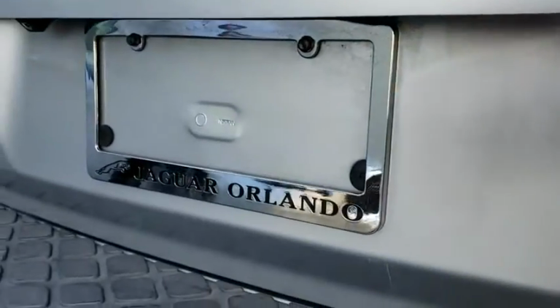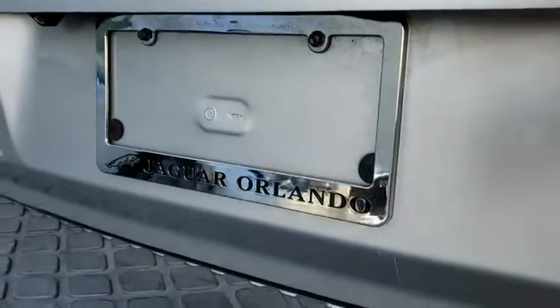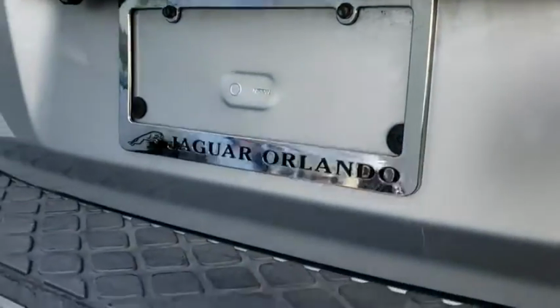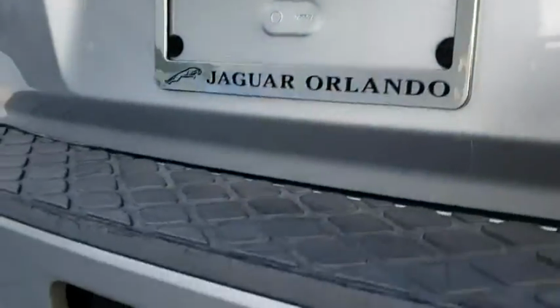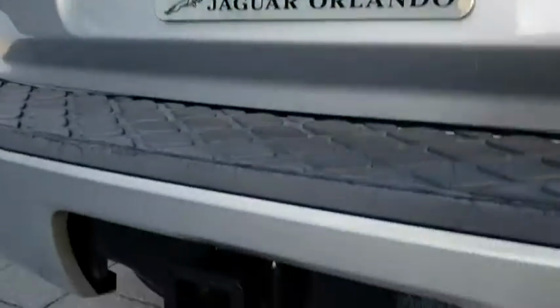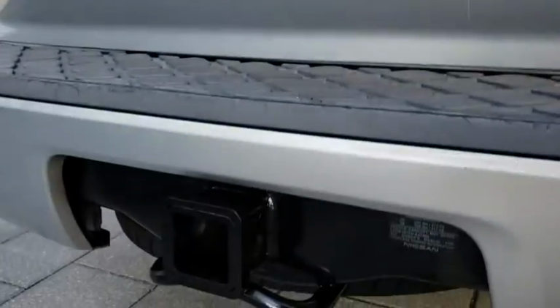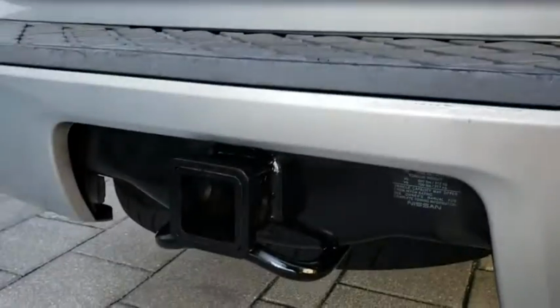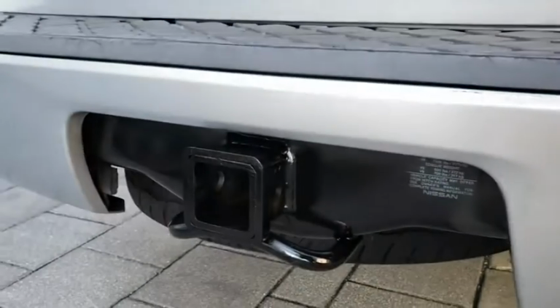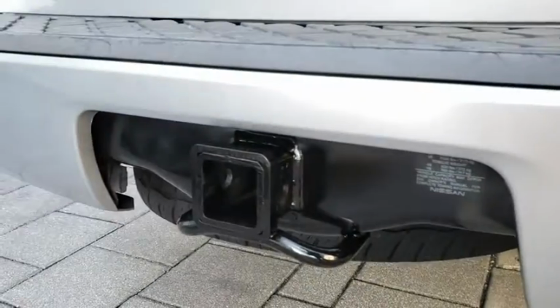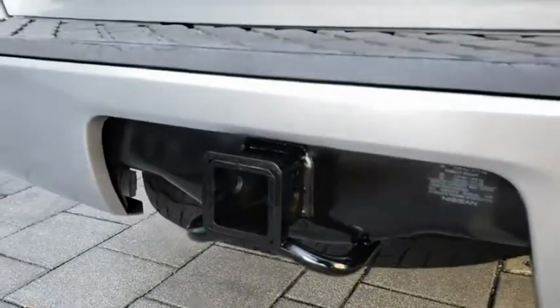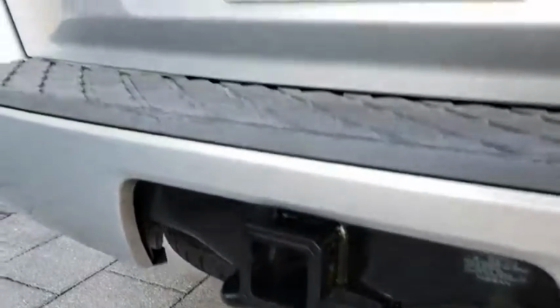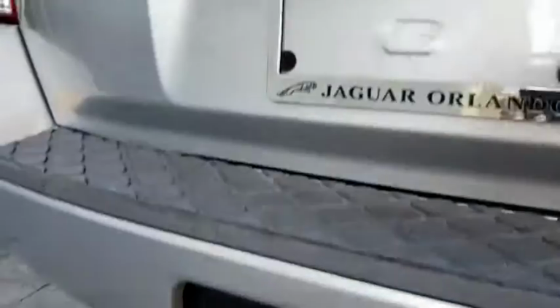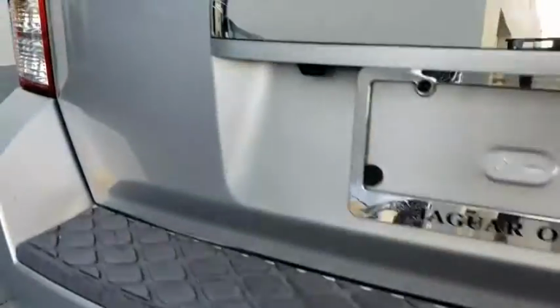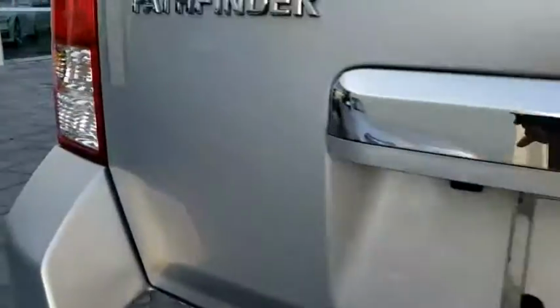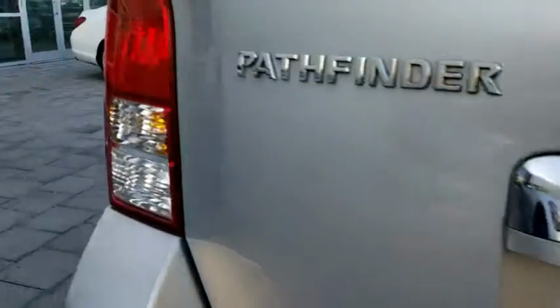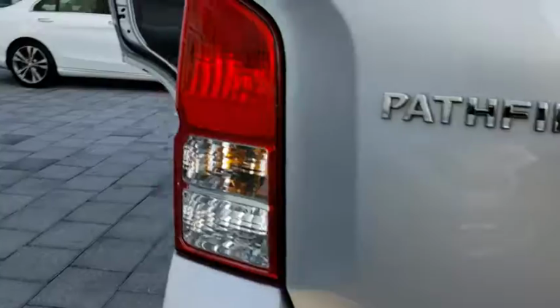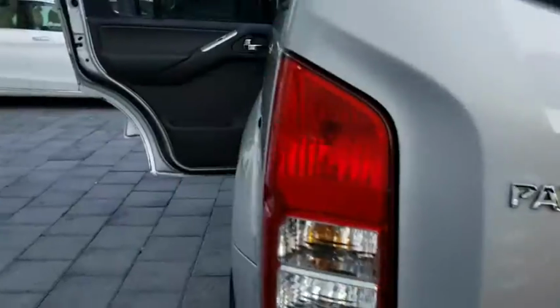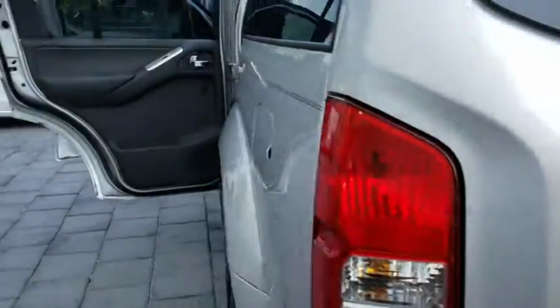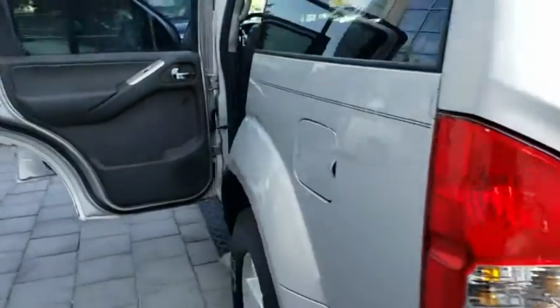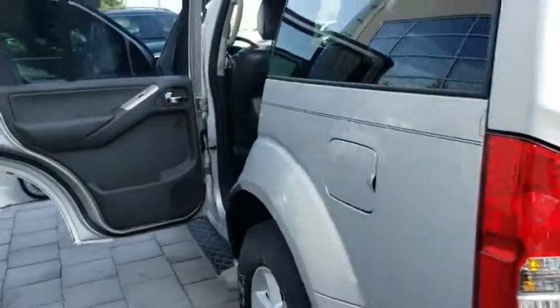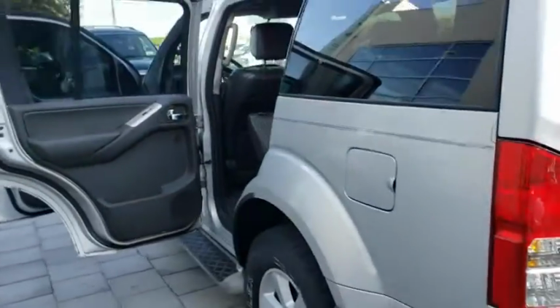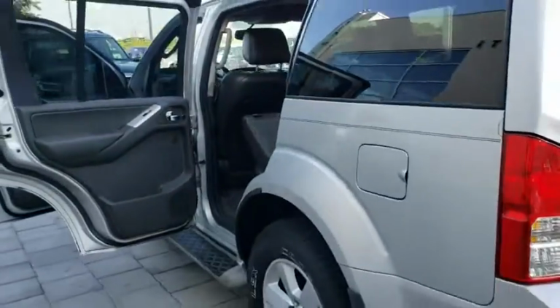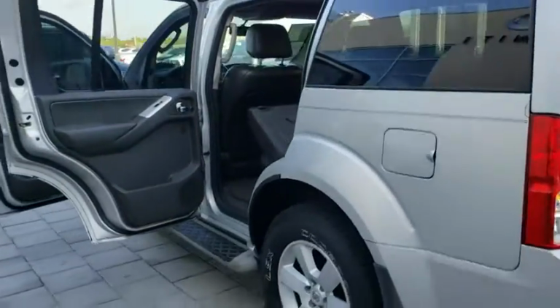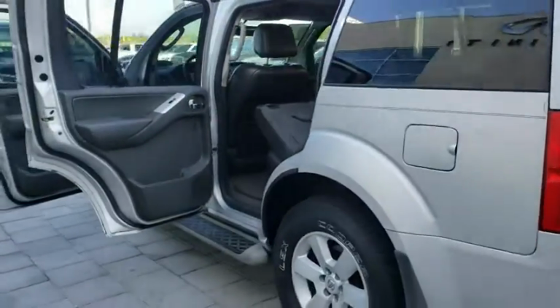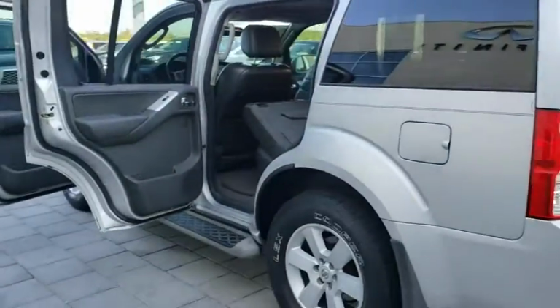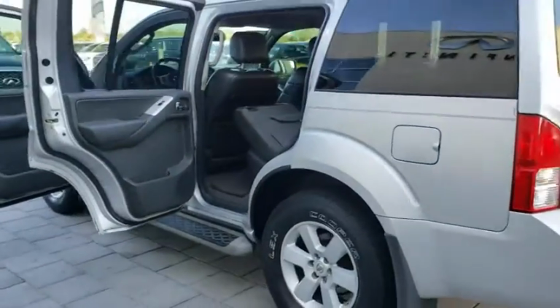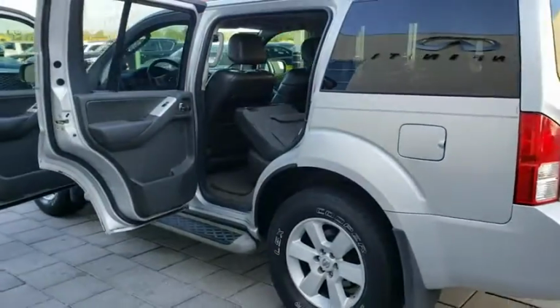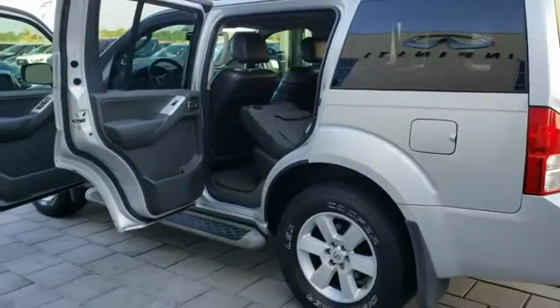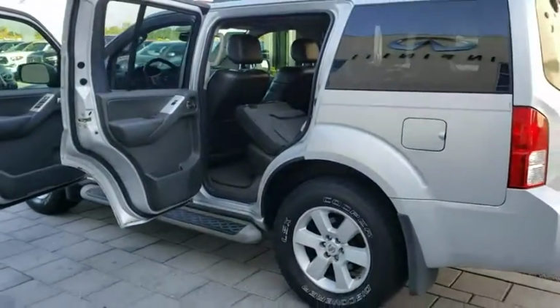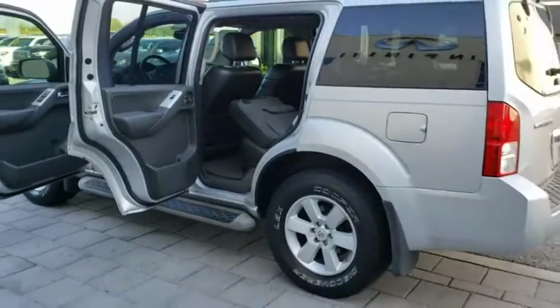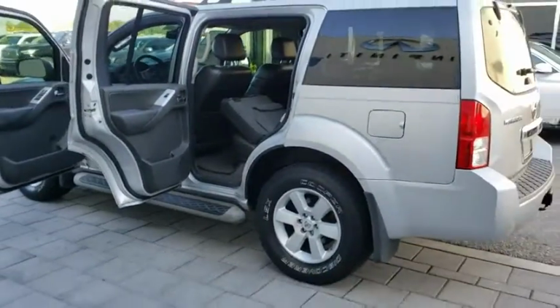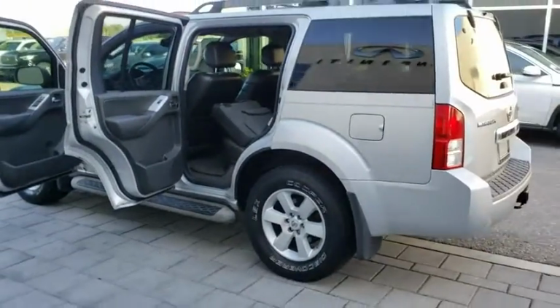Tow hitch, traction control, stability control, steering wheel audio controls, leather wrapped steering wheel, adjustable steering wheel, power steering, cruise control.